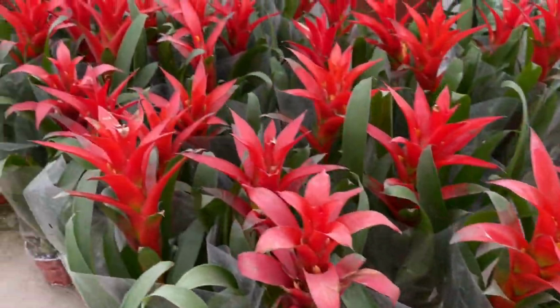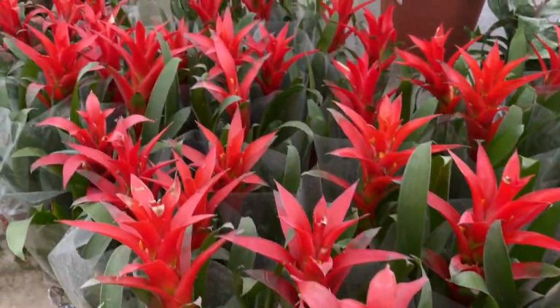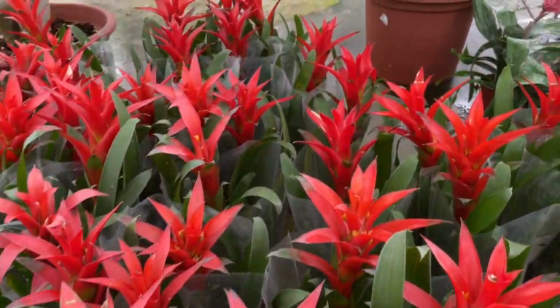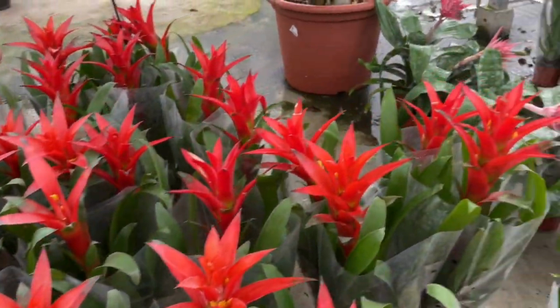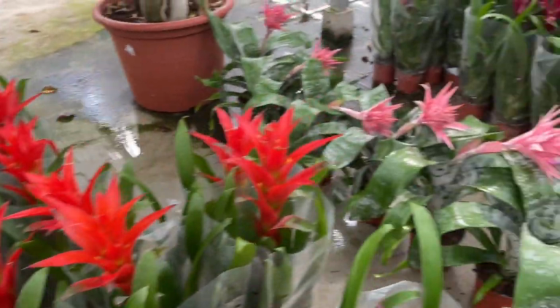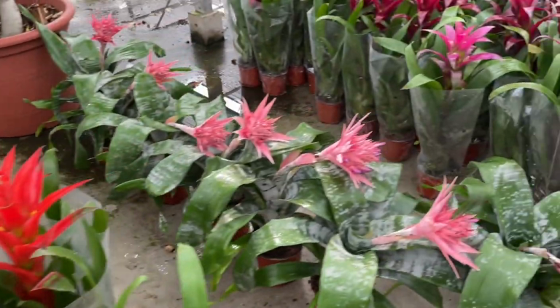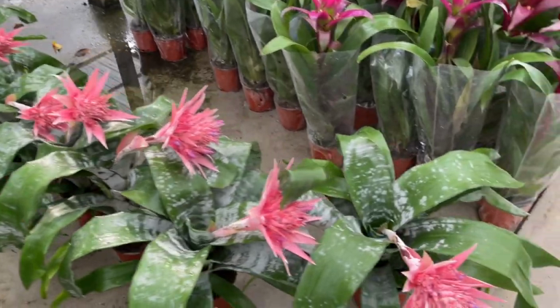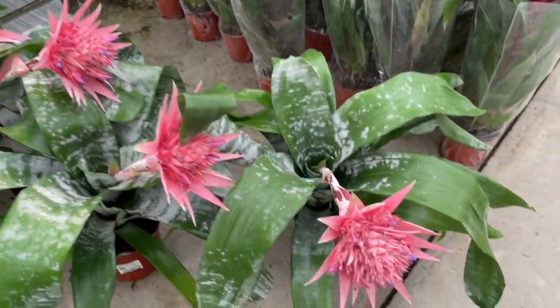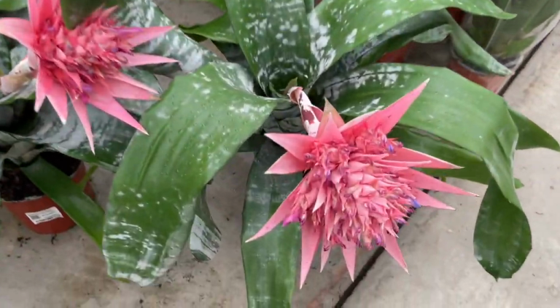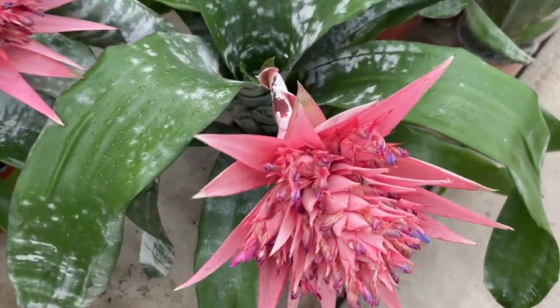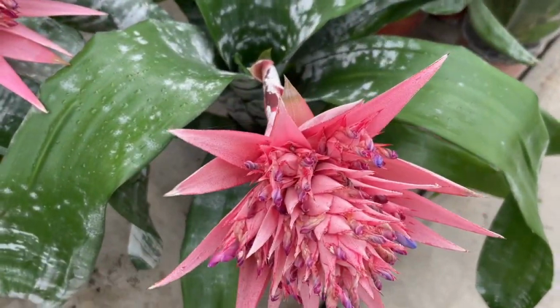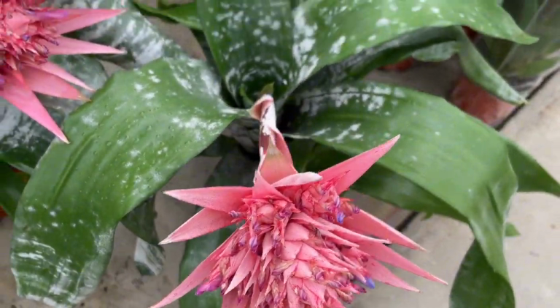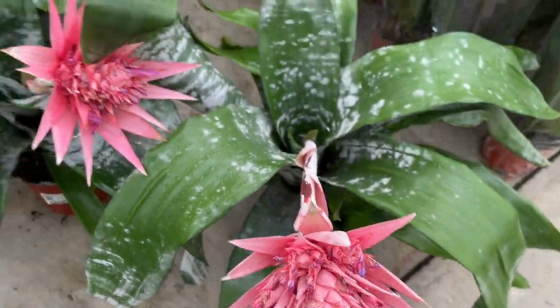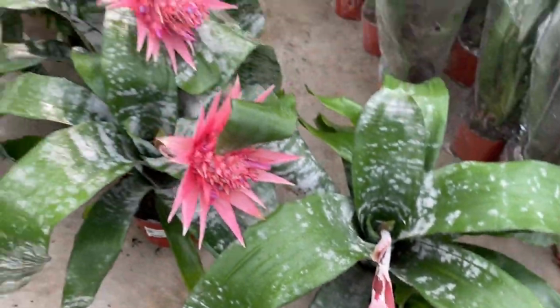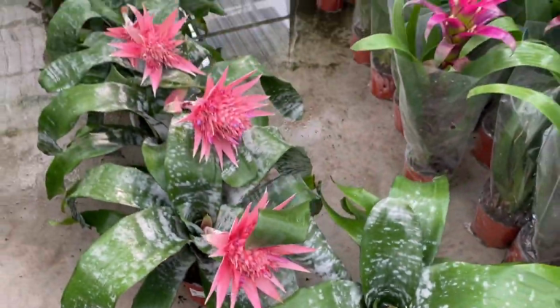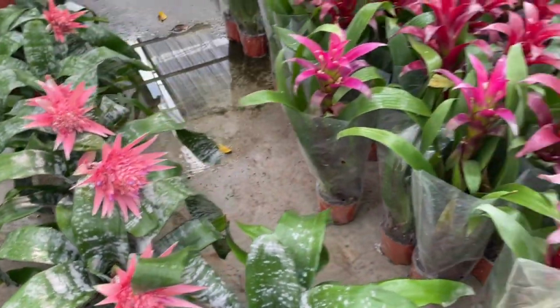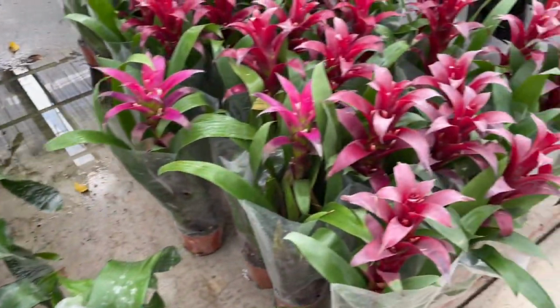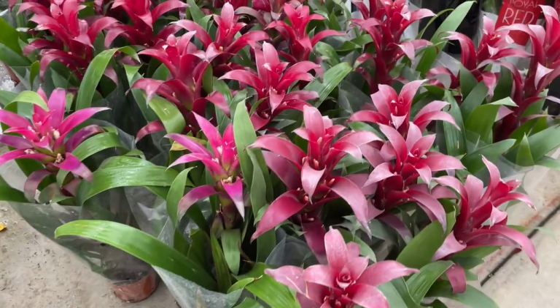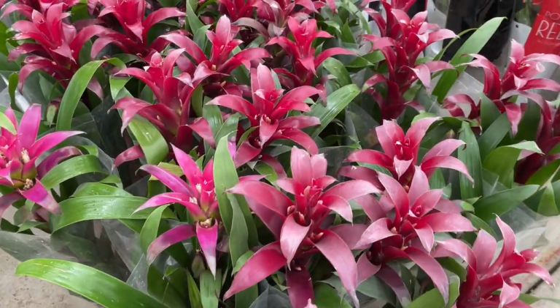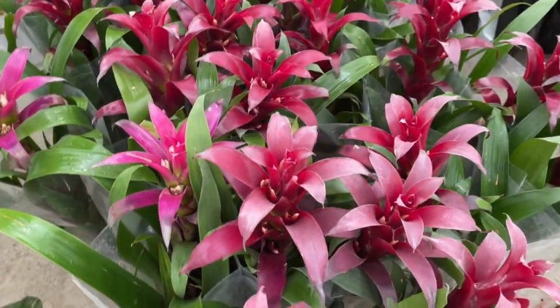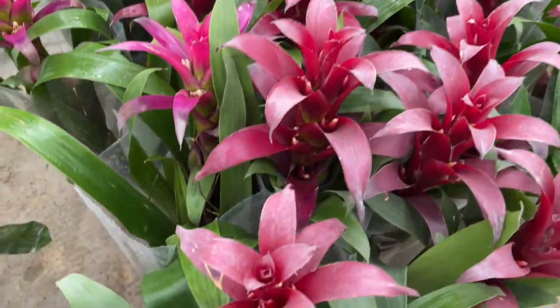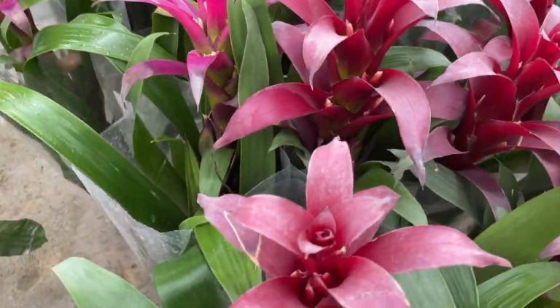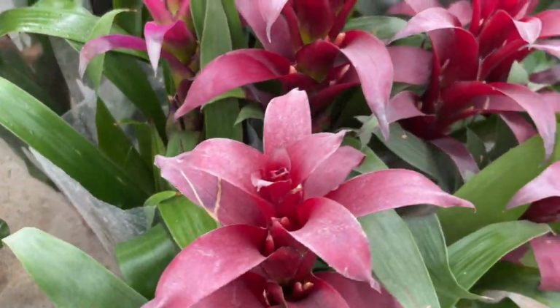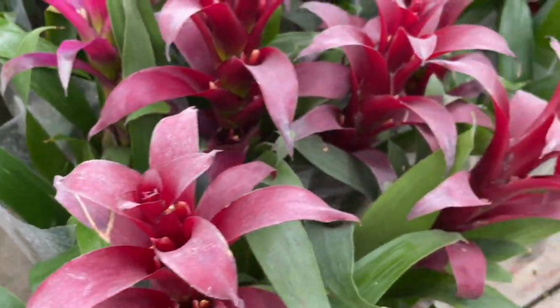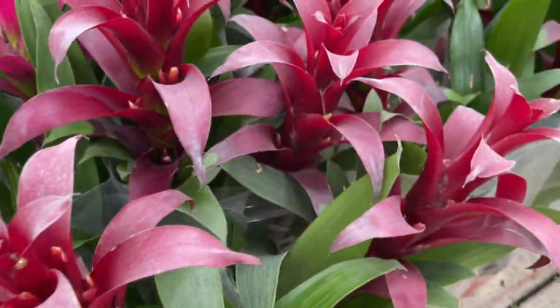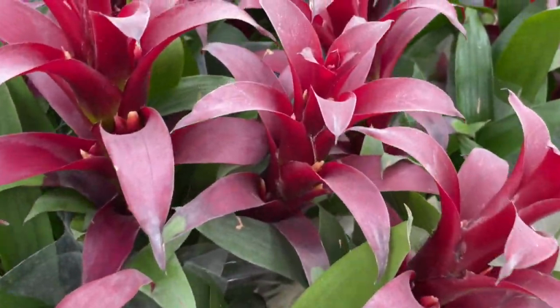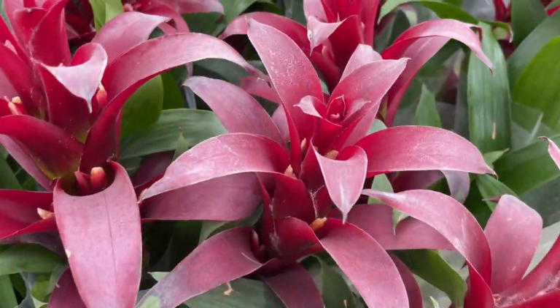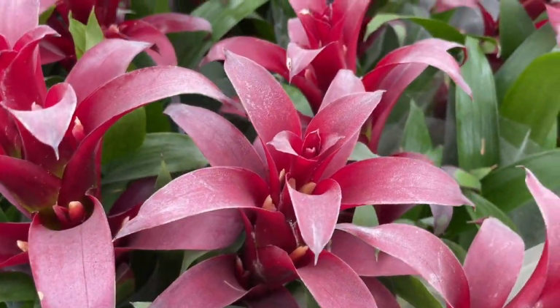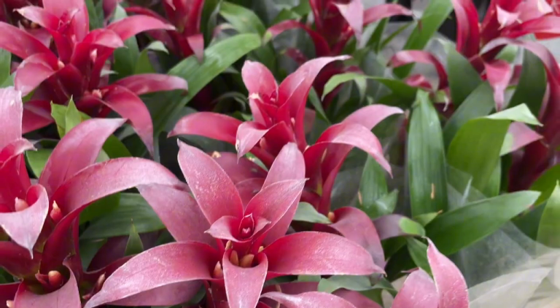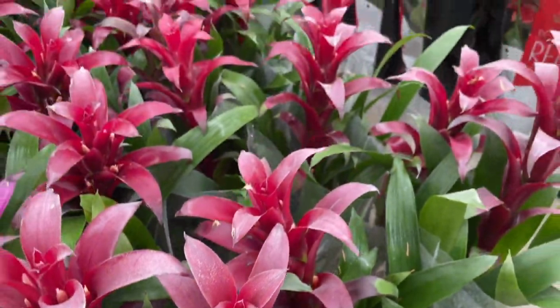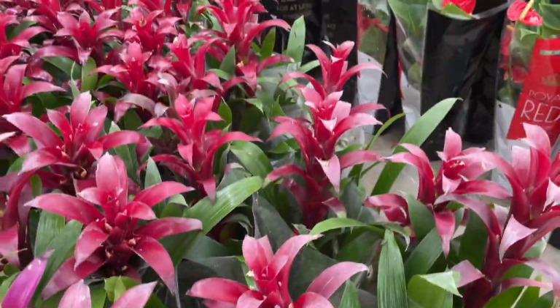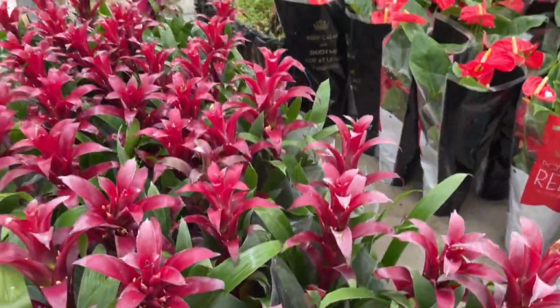If the center of the bromeliad emits a slight rotting smell, appears brown and soggy, or the leaves fall off easily when touched, it may be suffering from heart rot. If the rot isn't too advanced, you may be able to save the plant with a fungicide.